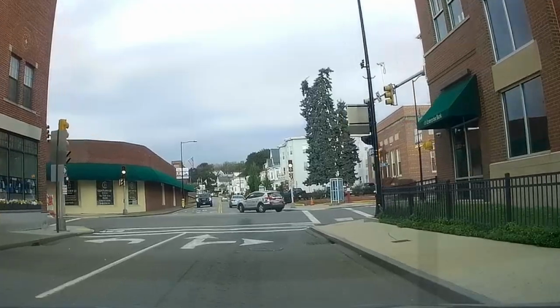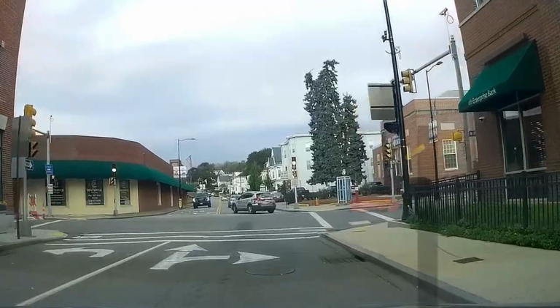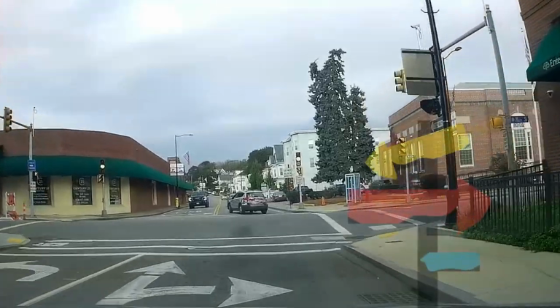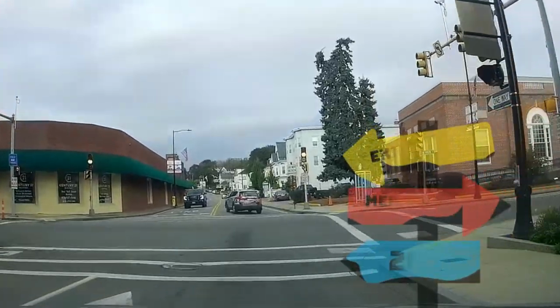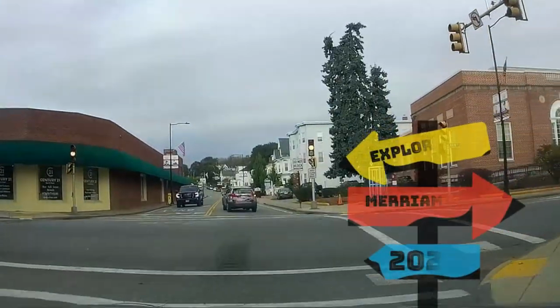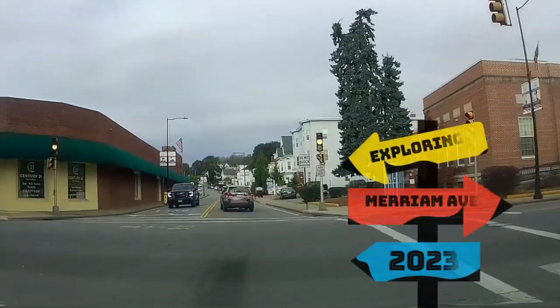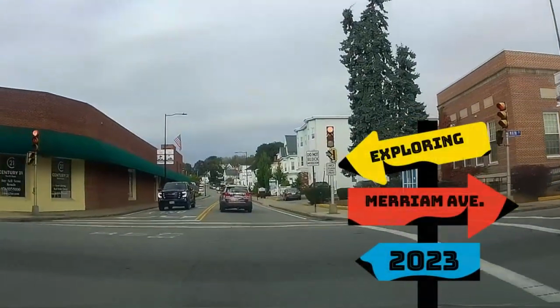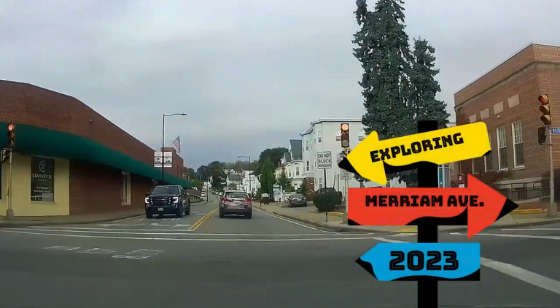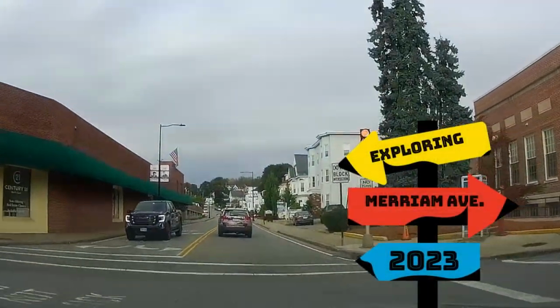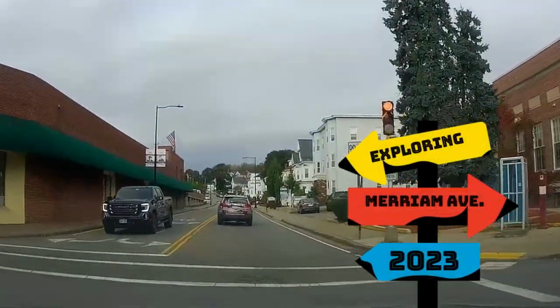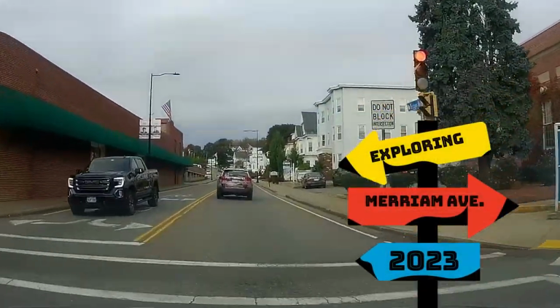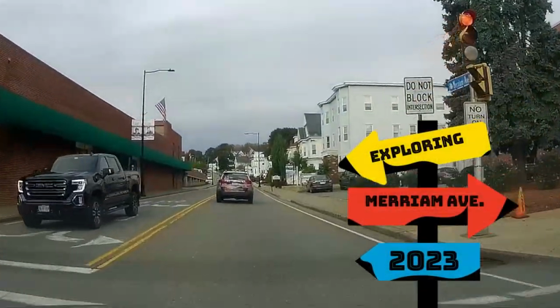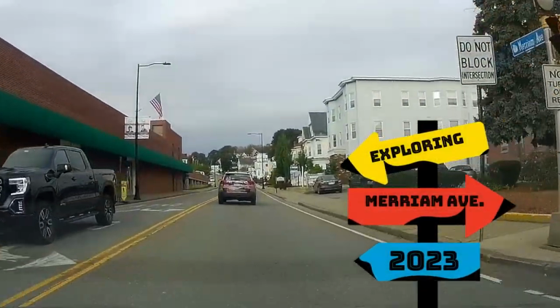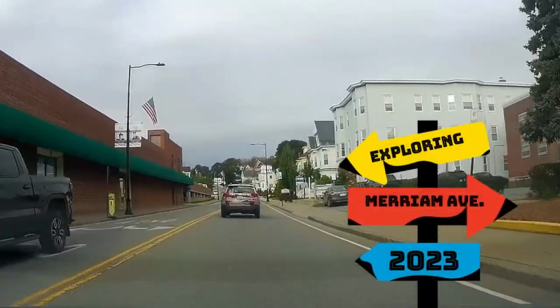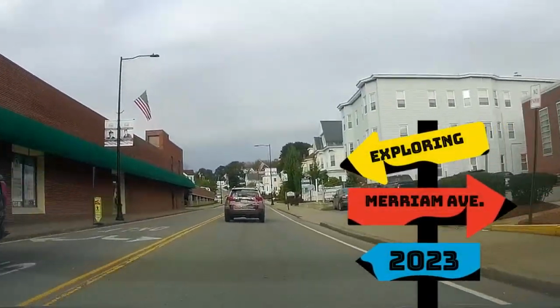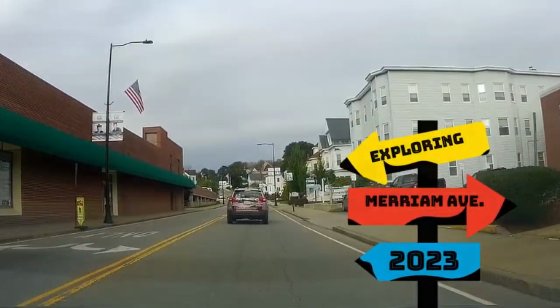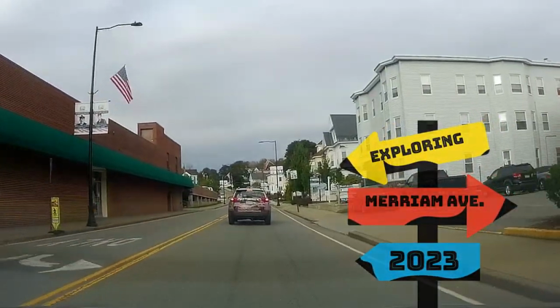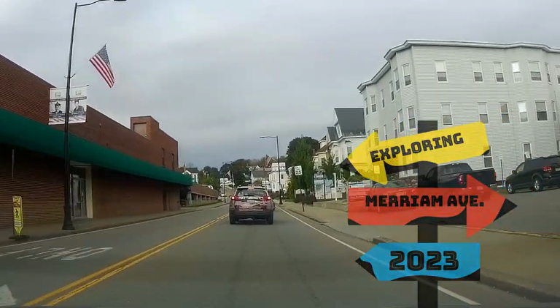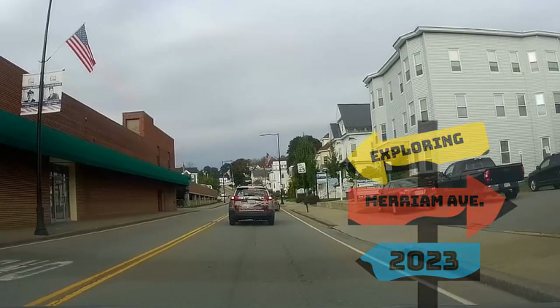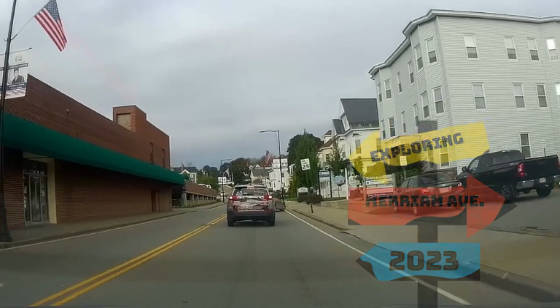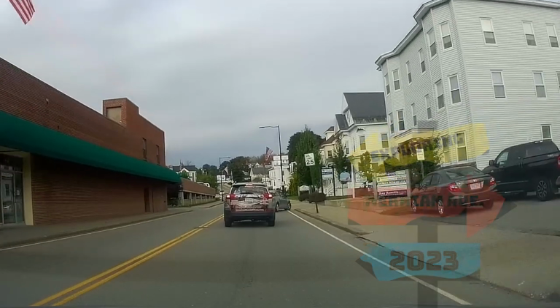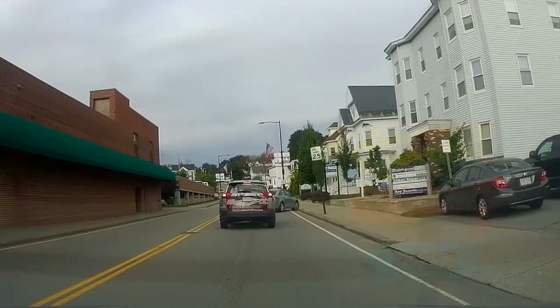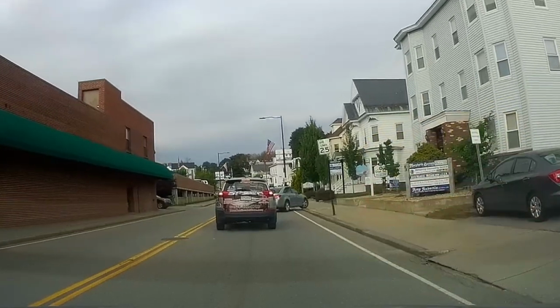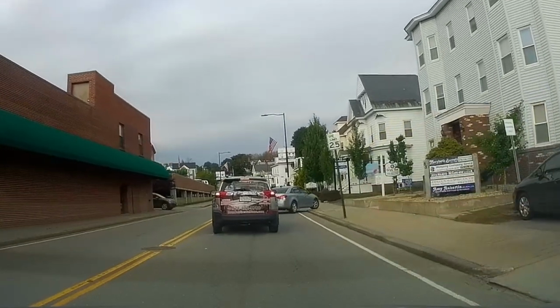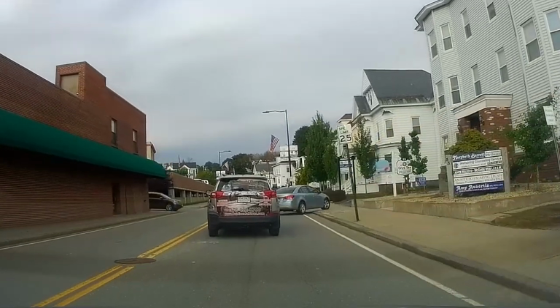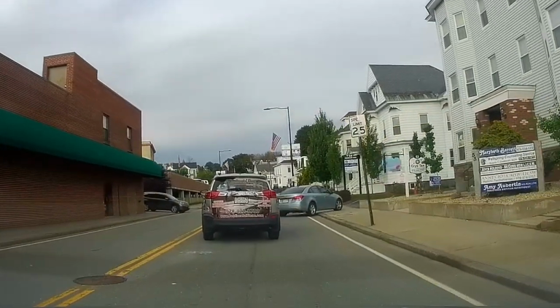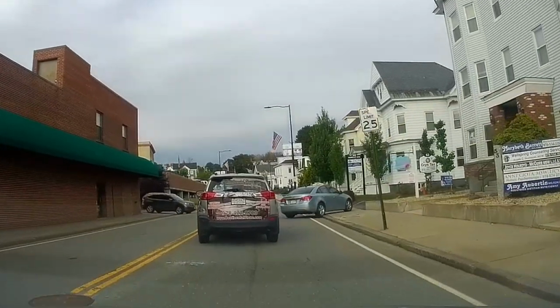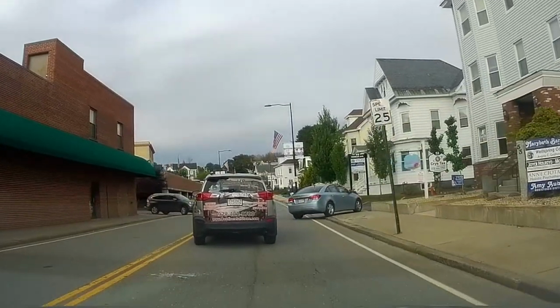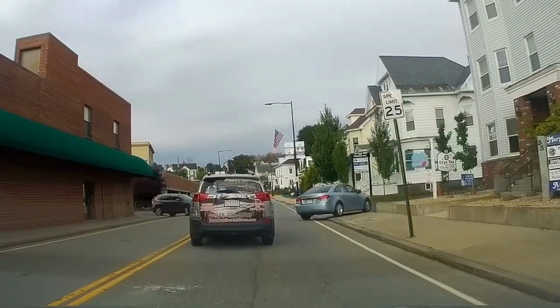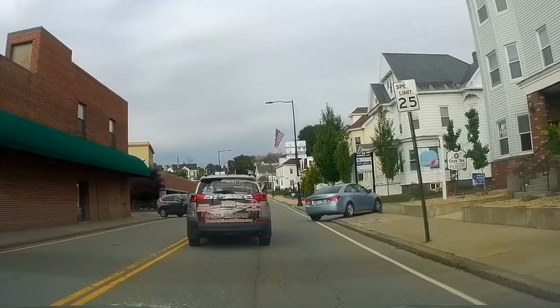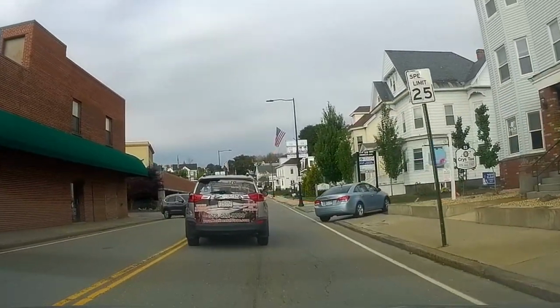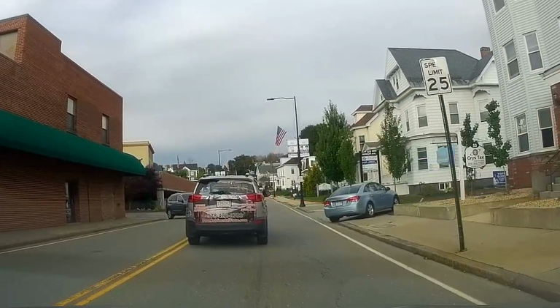Hi guys and welcome back to the channel, Ron's Keto Cafe, and I'm Ron. Today we're exploring Miriam Ave in 2023 with our 2023 Hyundai Elantra.